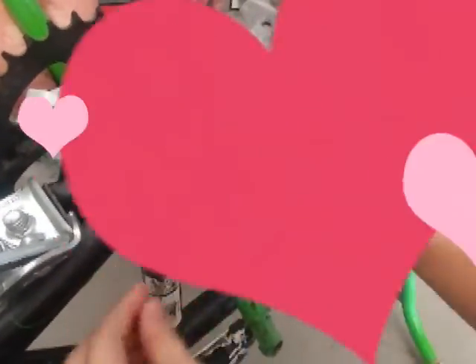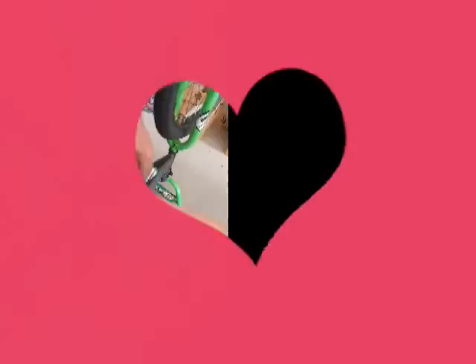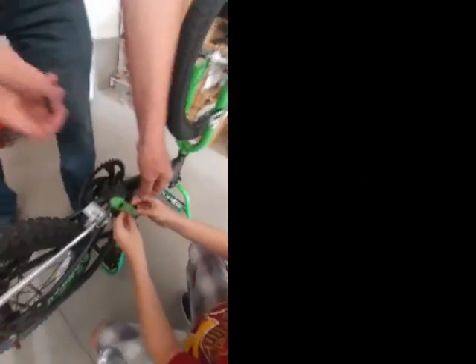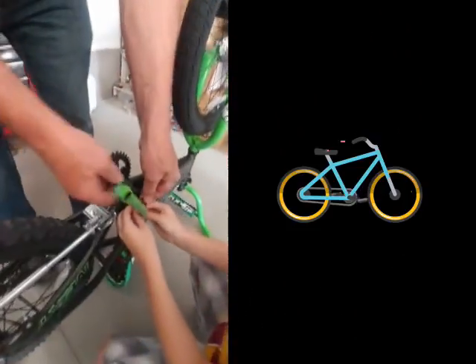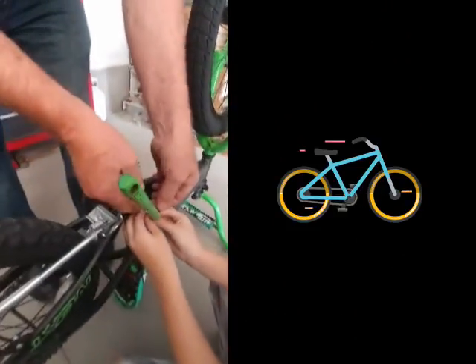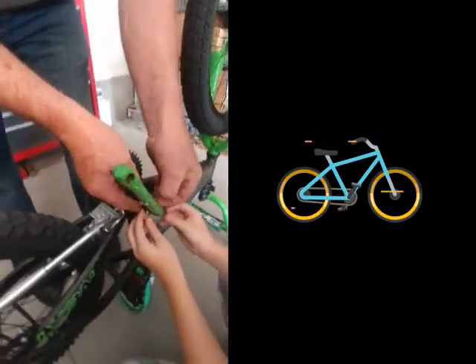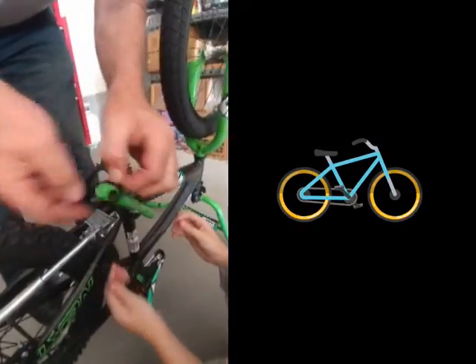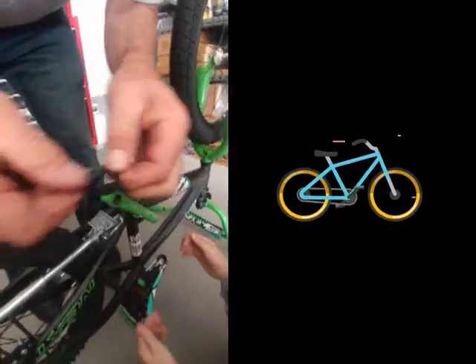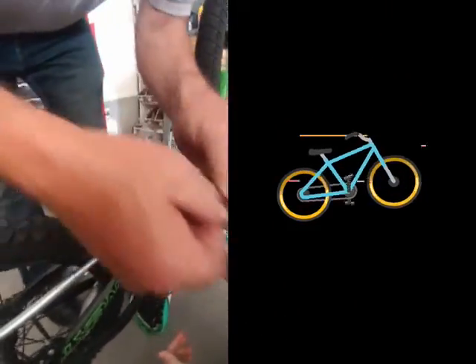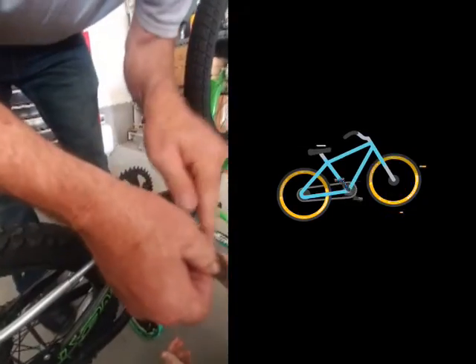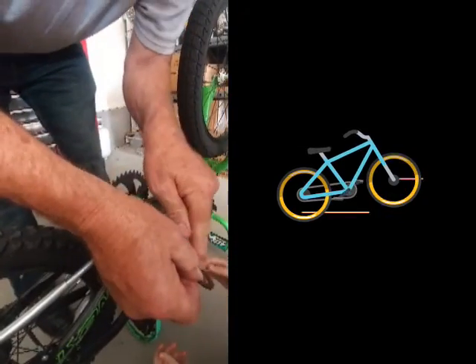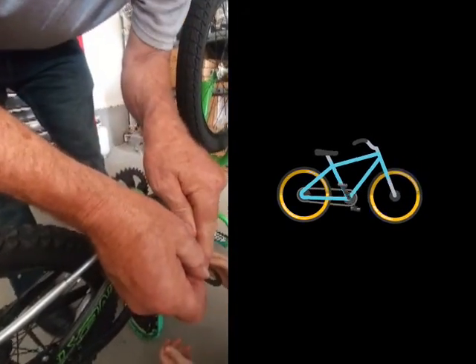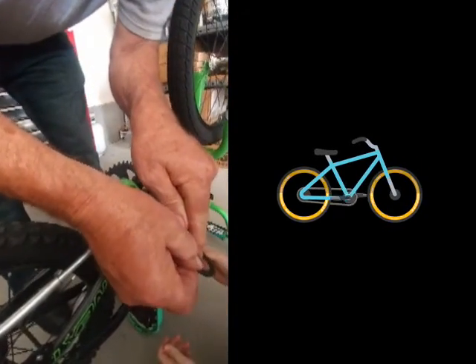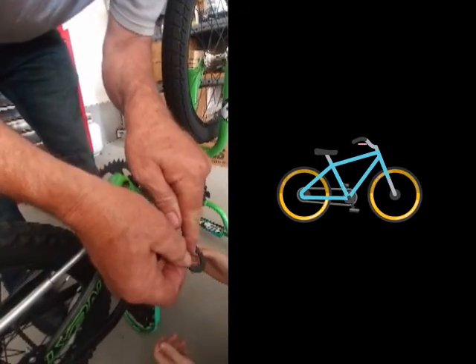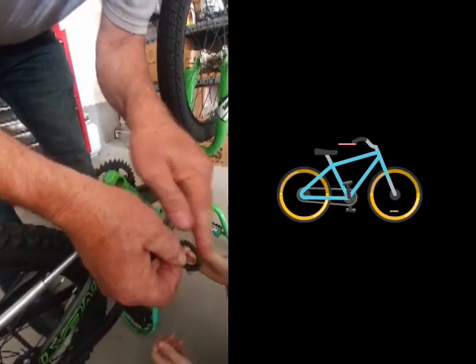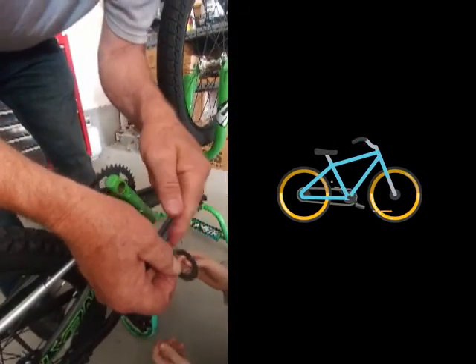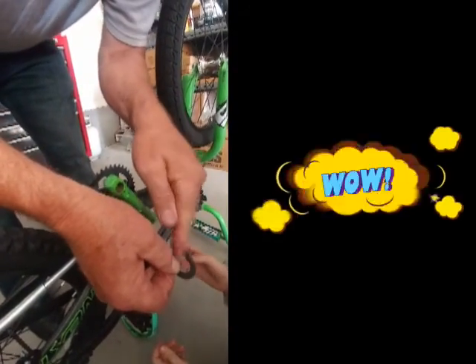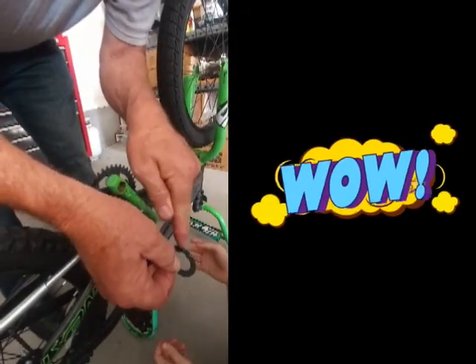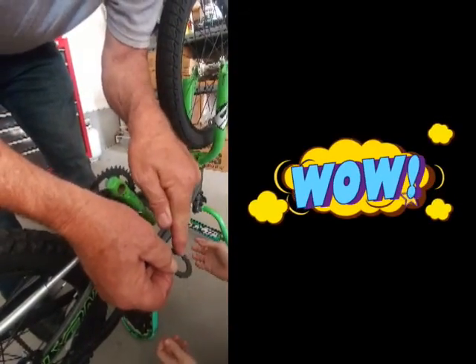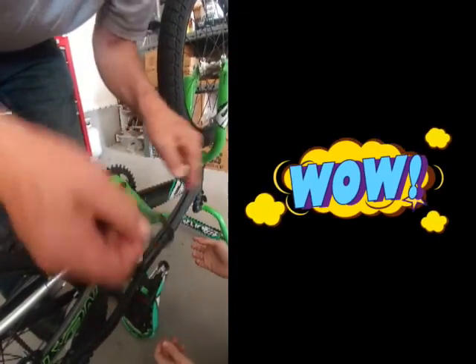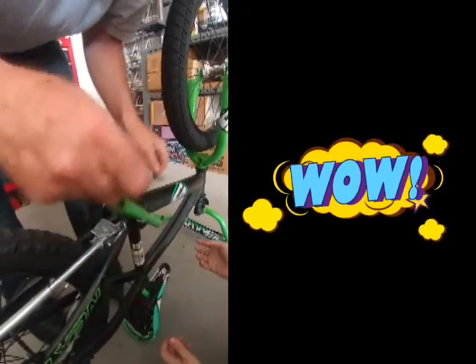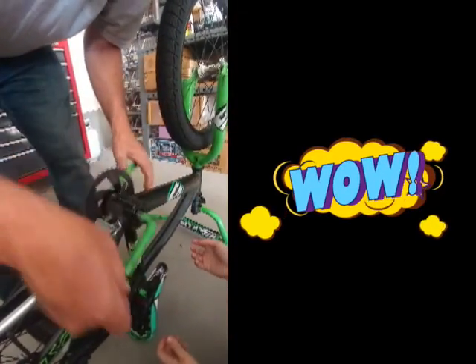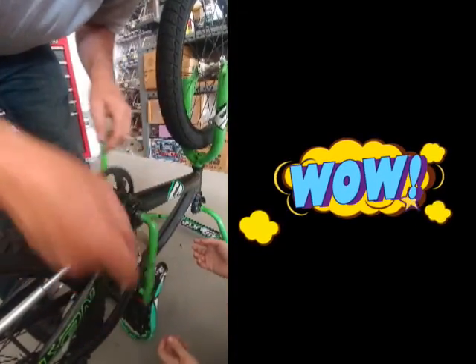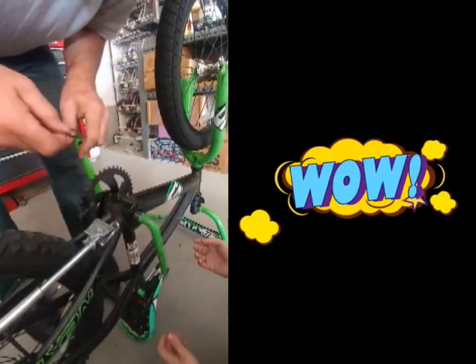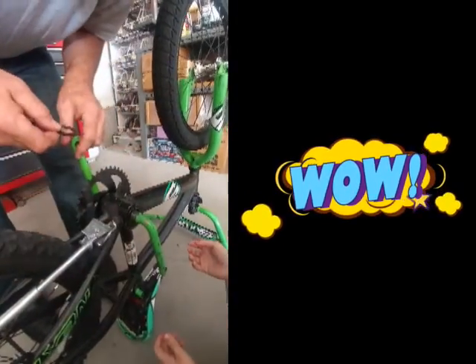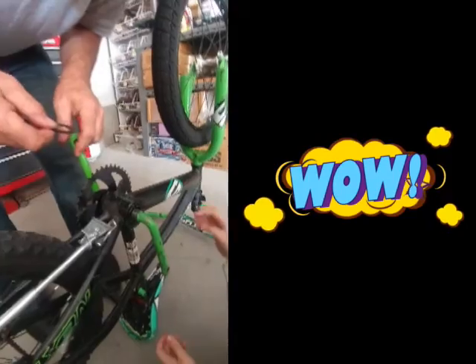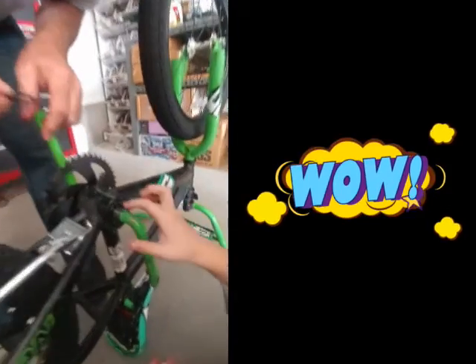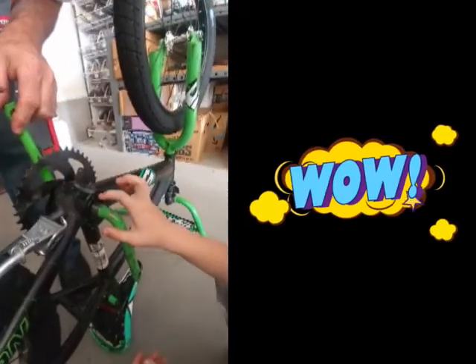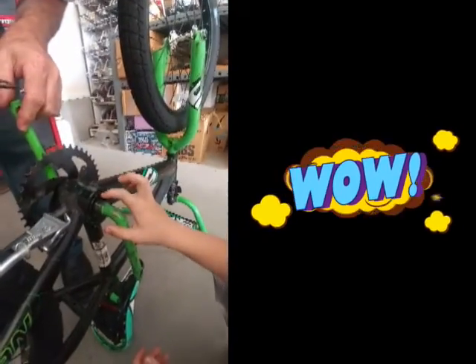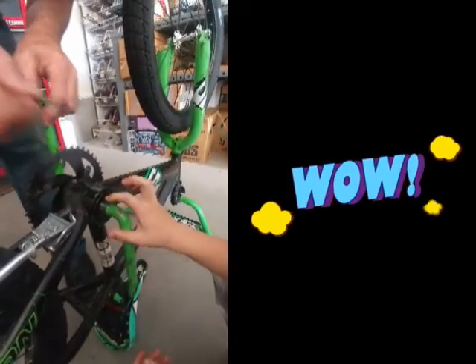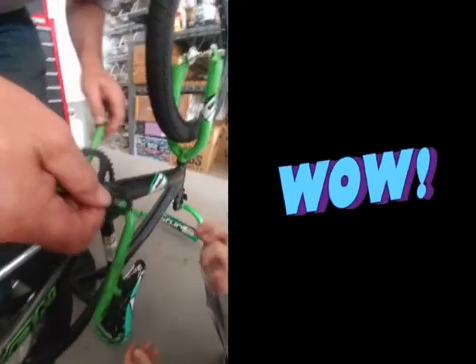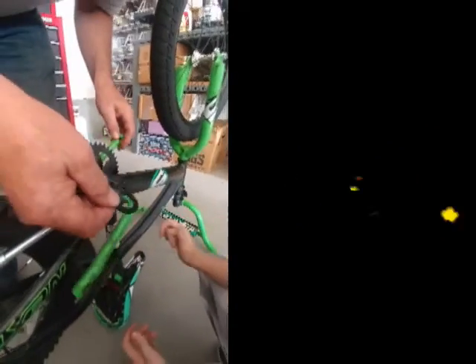Before you put it on, look — it's got a key on it. See this little thing here? It's not a perfect circle. There's a little key there. Where do you figure it goes? Right there where that slot is.